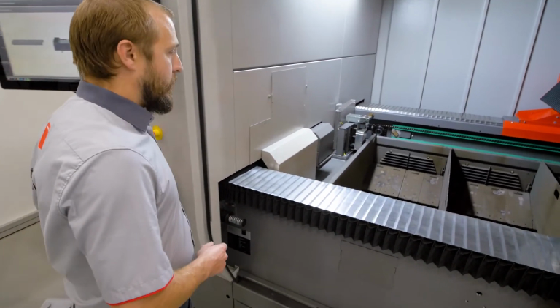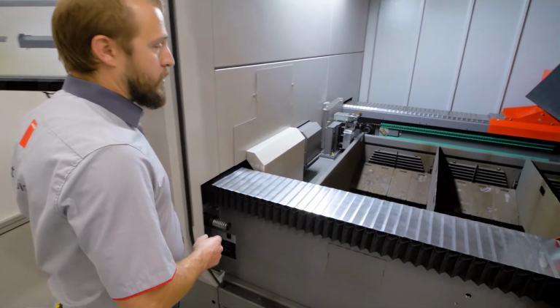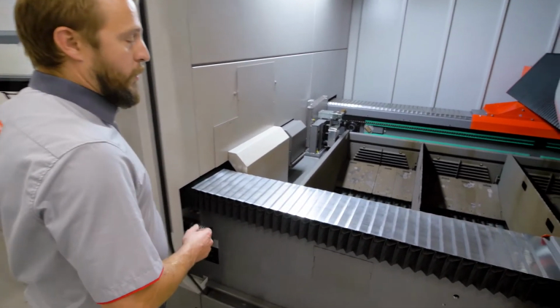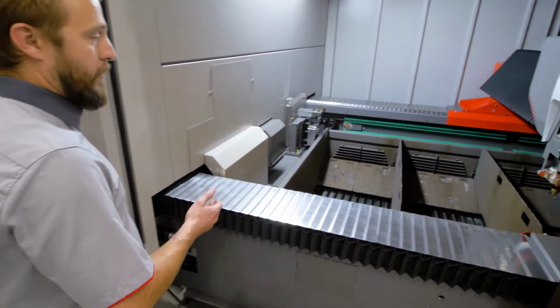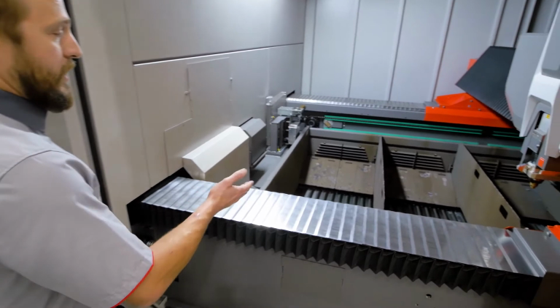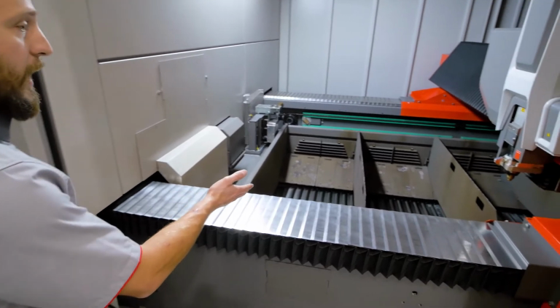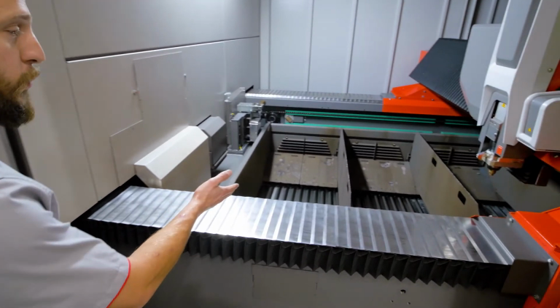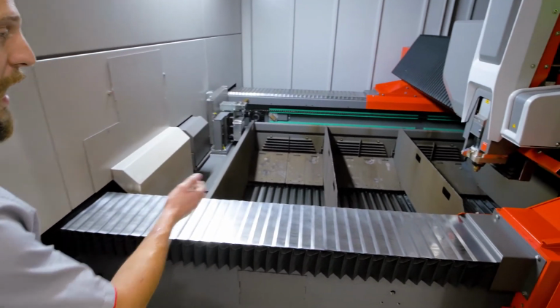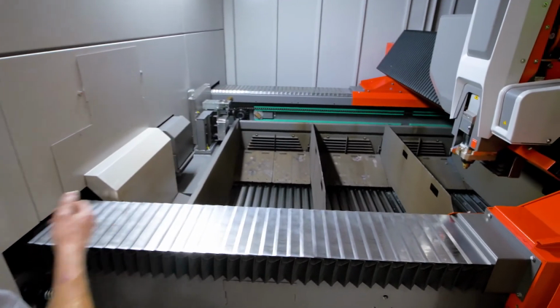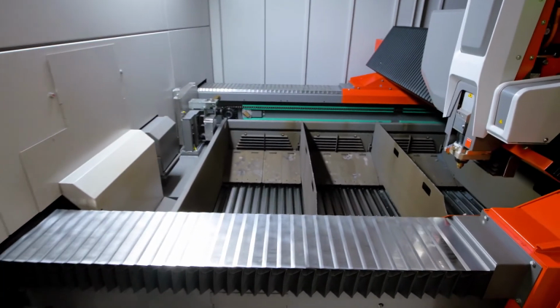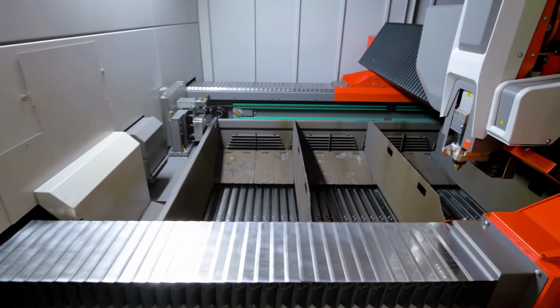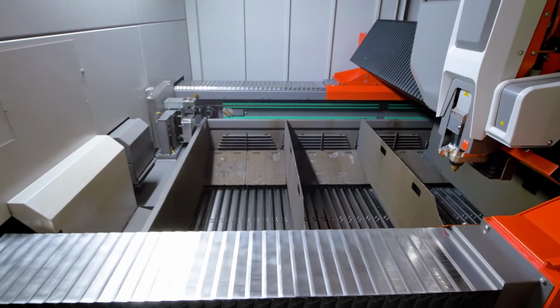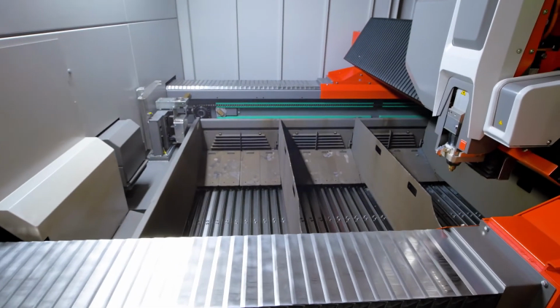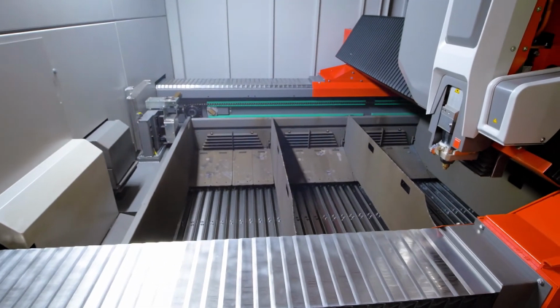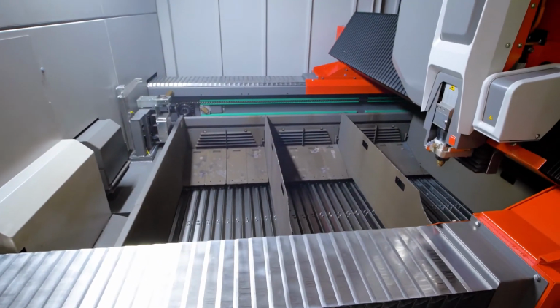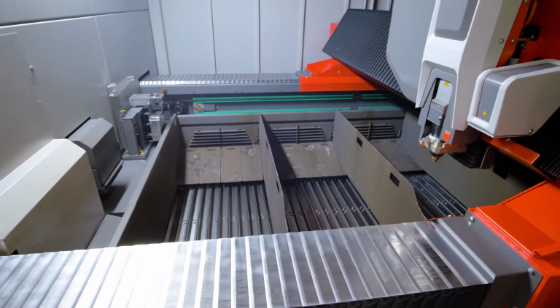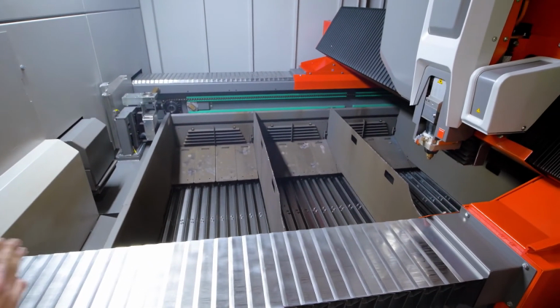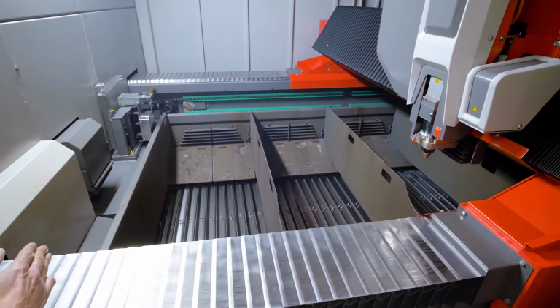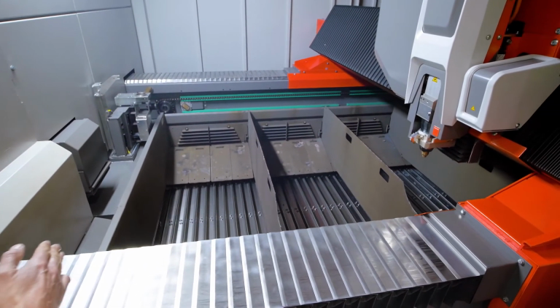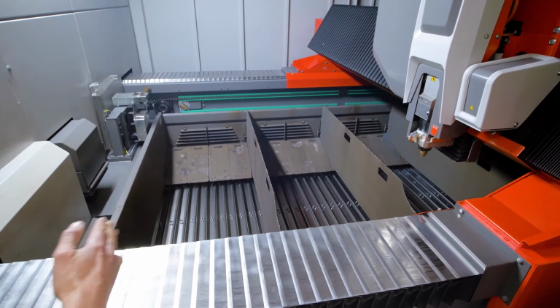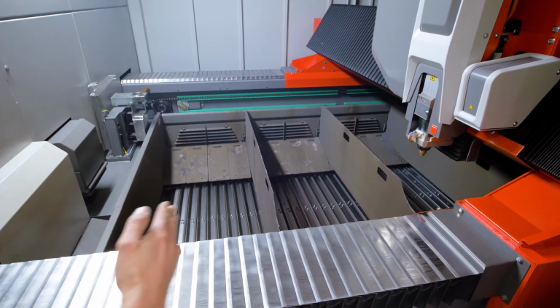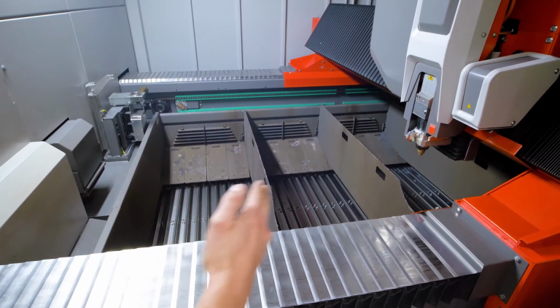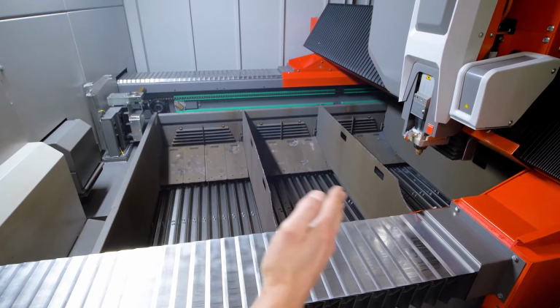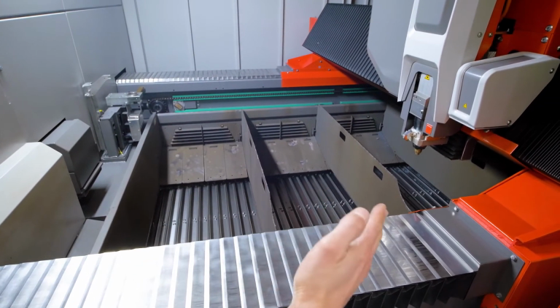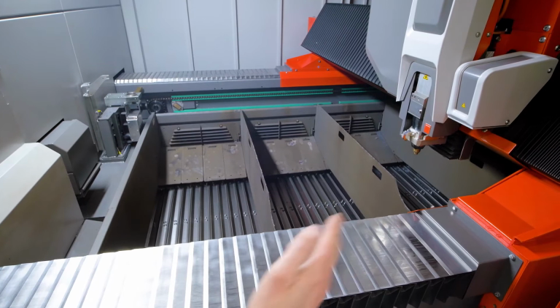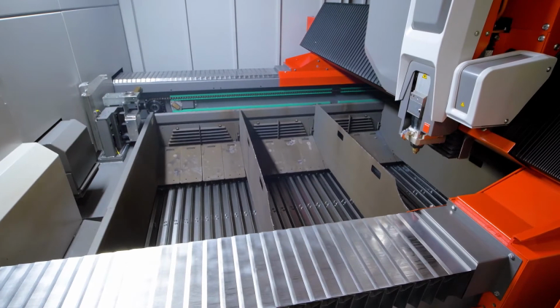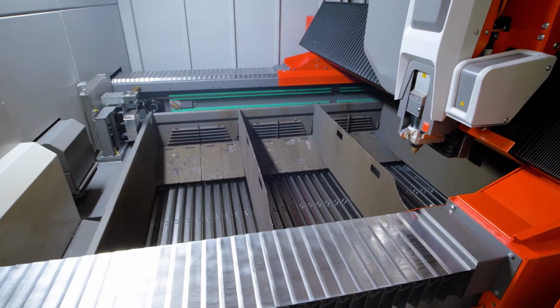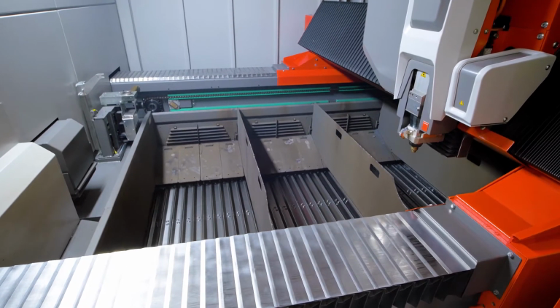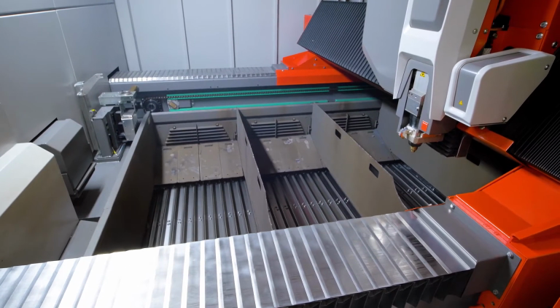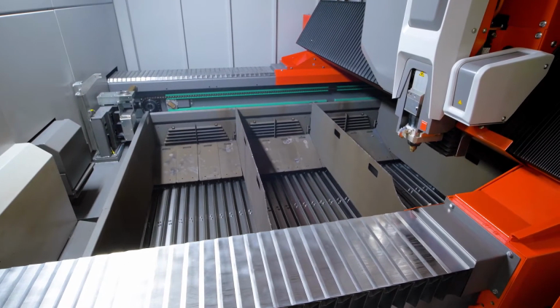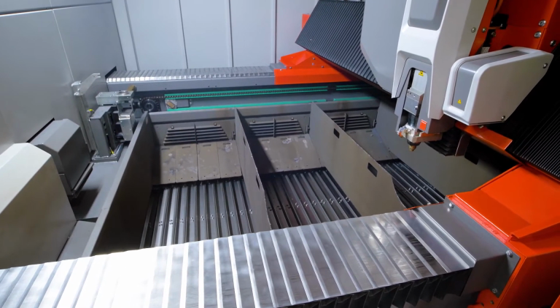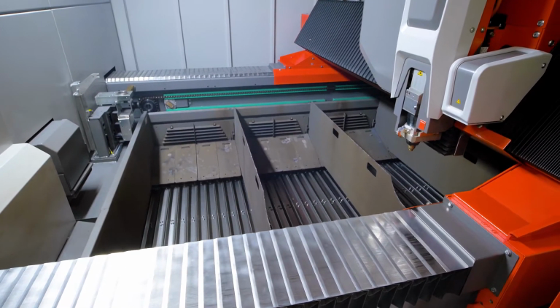In this case we have a longitudinal conveyor which brings all the parts to the back side of the machine.